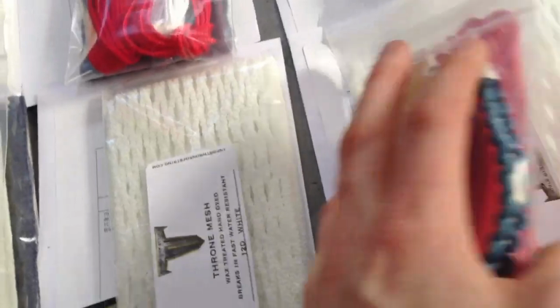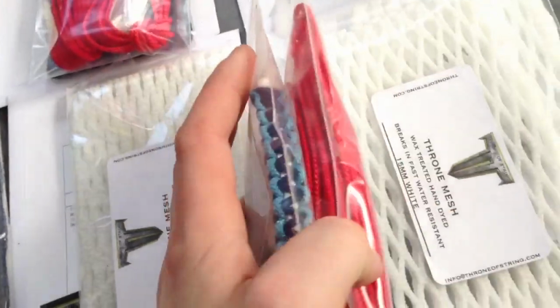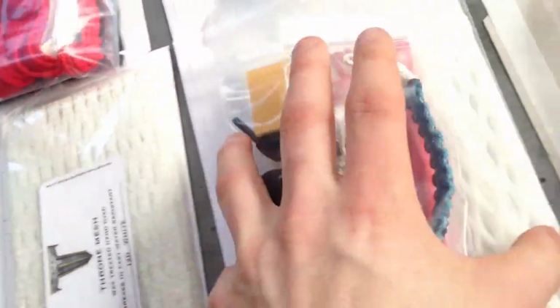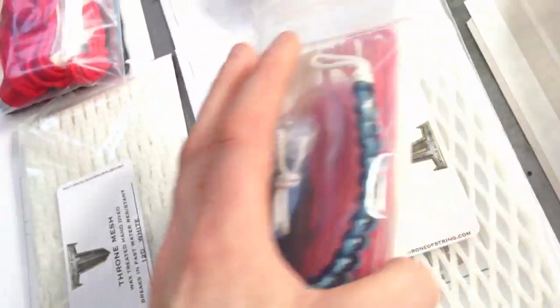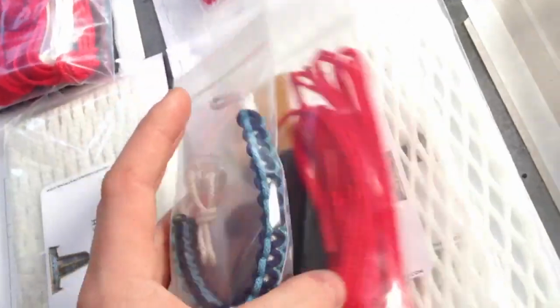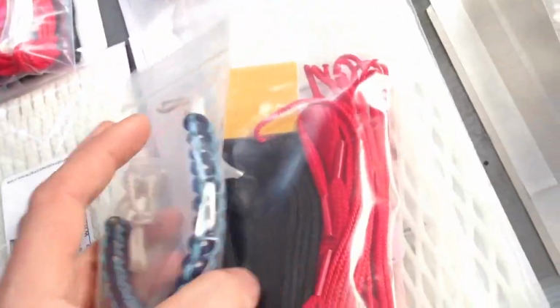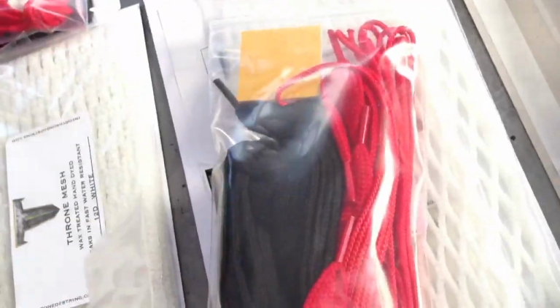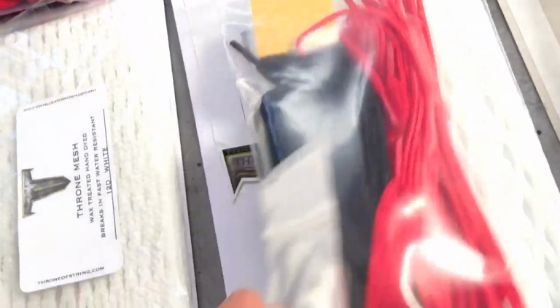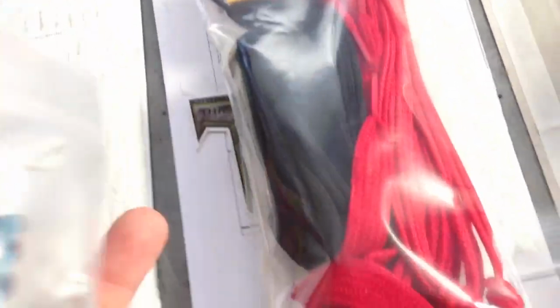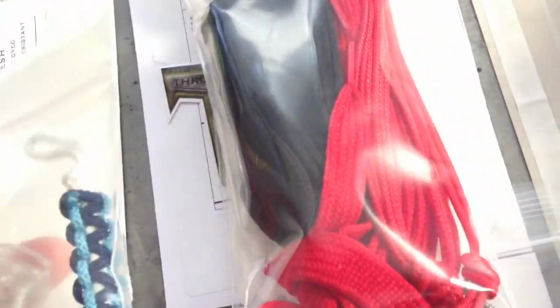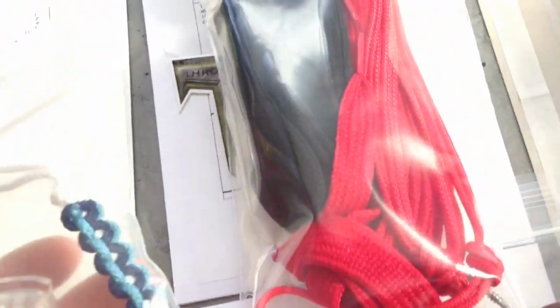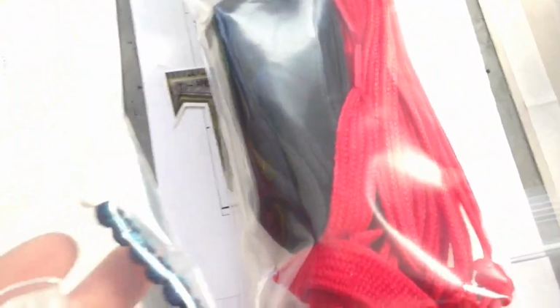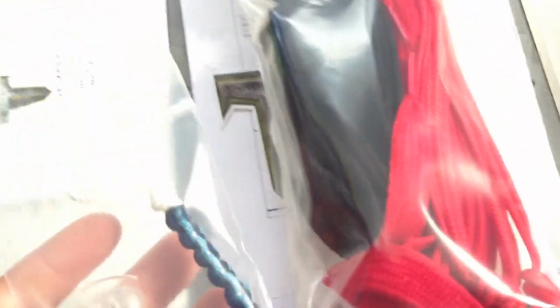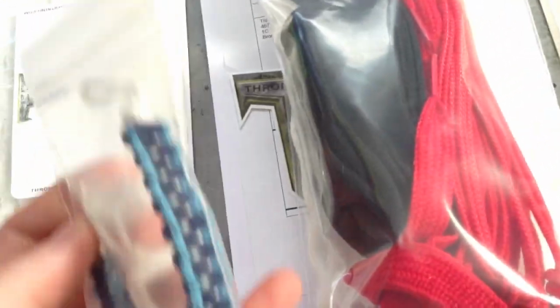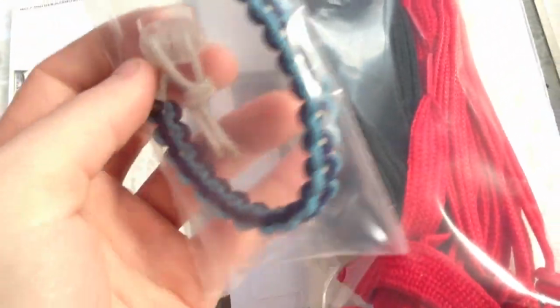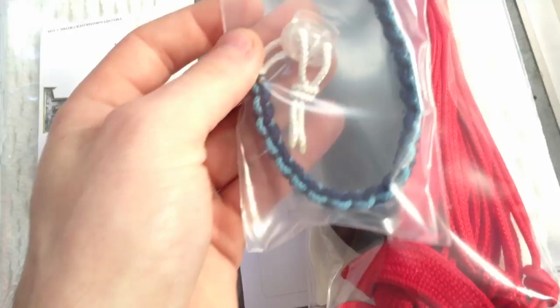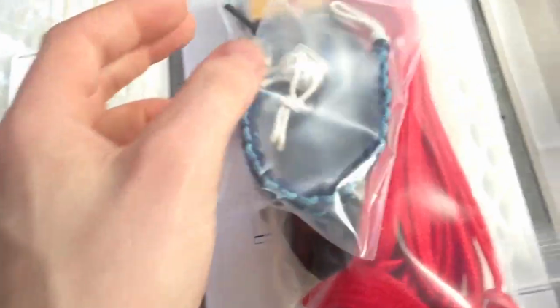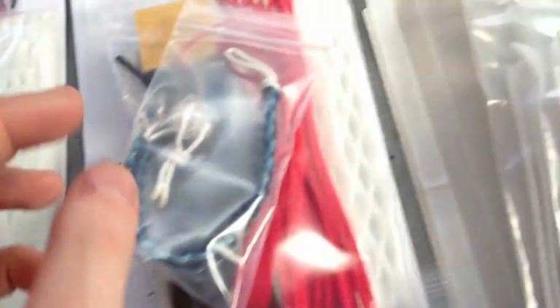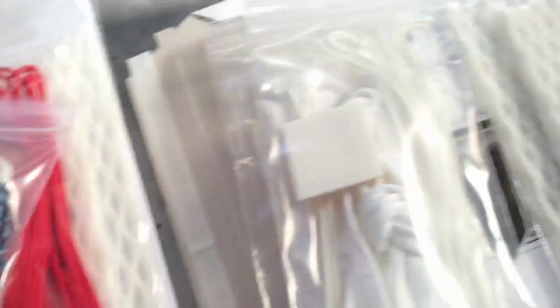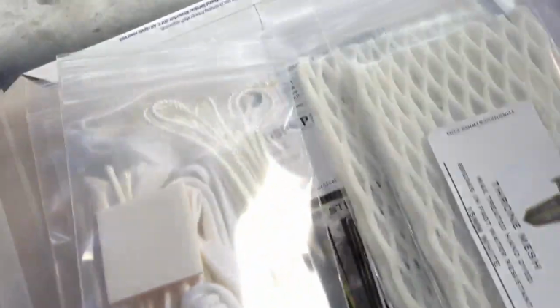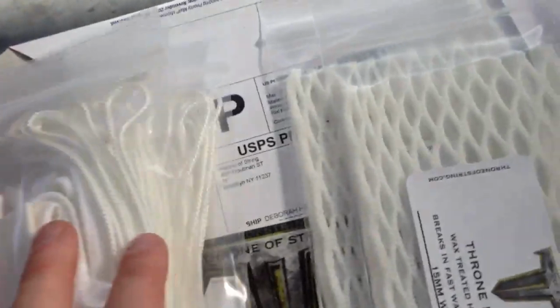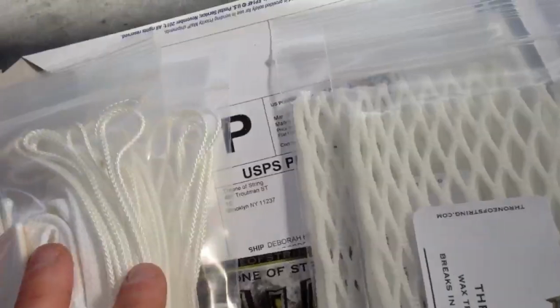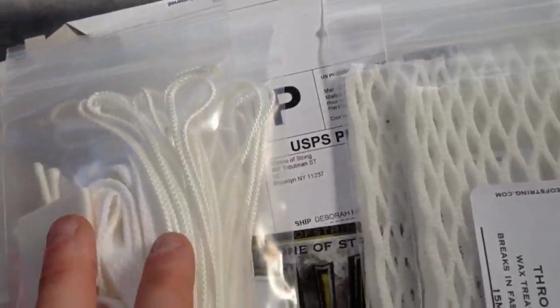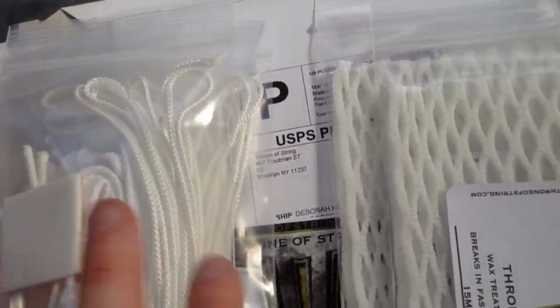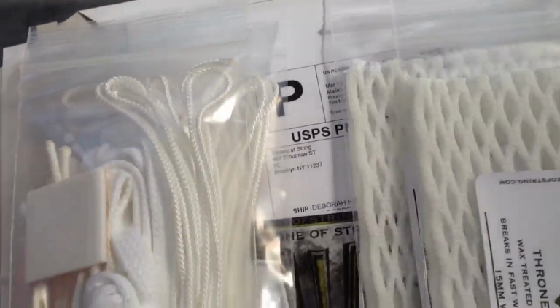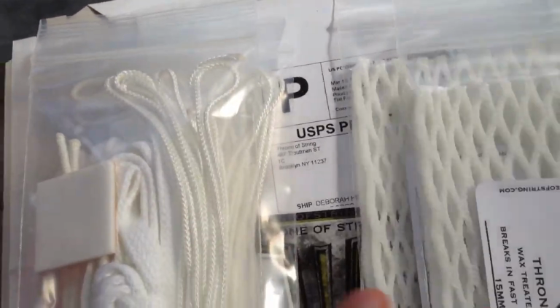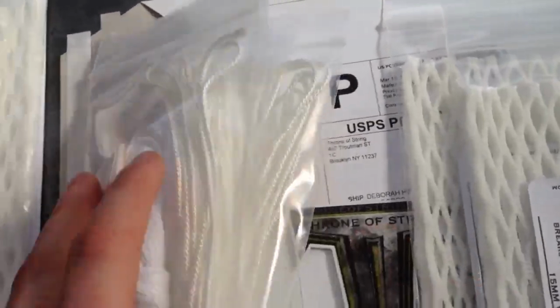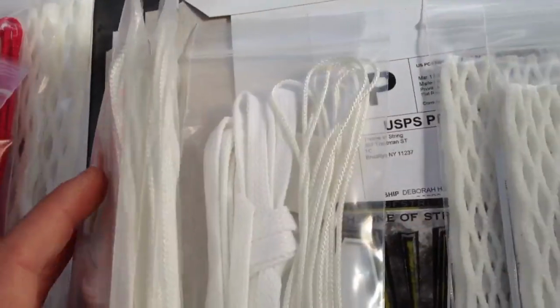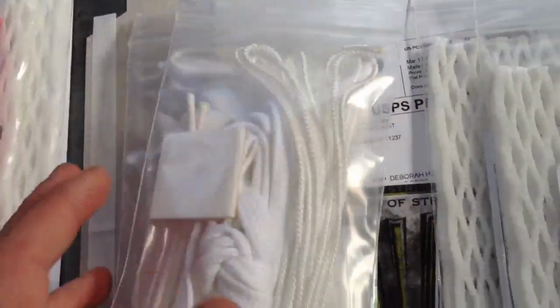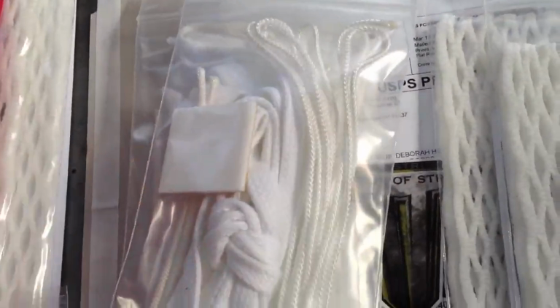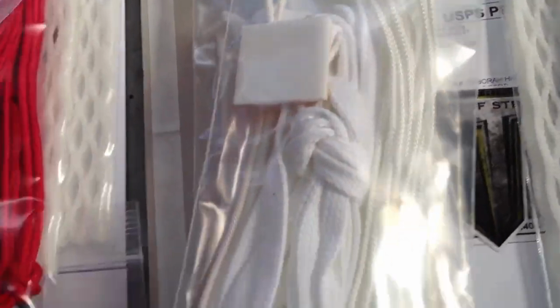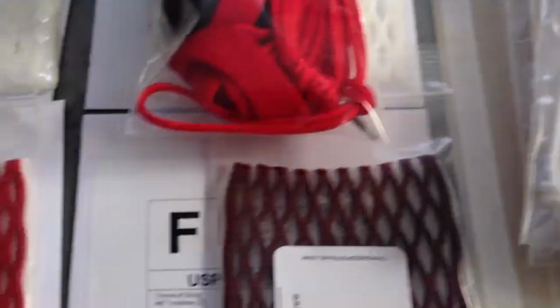Will got two 15mm whites, an all red kit, some extra black shooters, and a frost survival bracelet. Deborah got two 15mm whites and three white stringing kits.